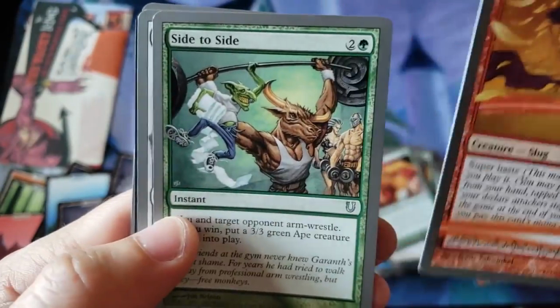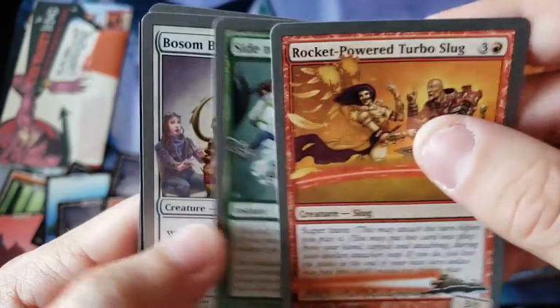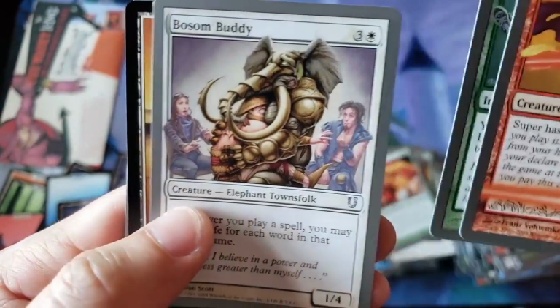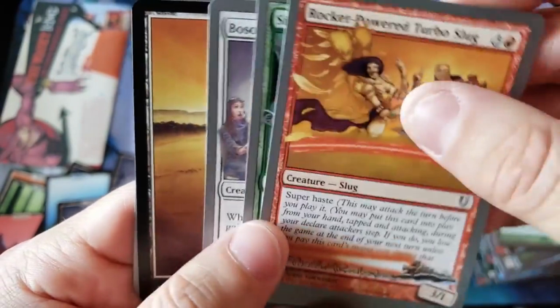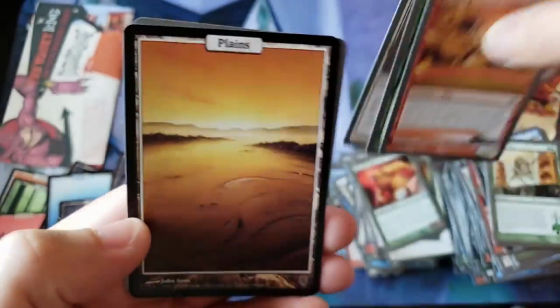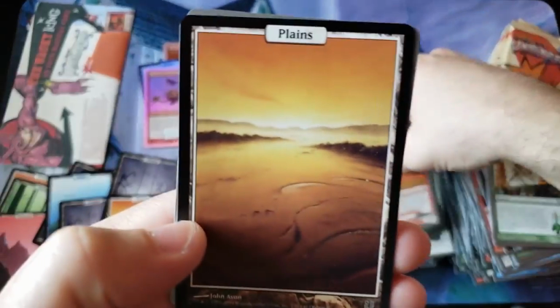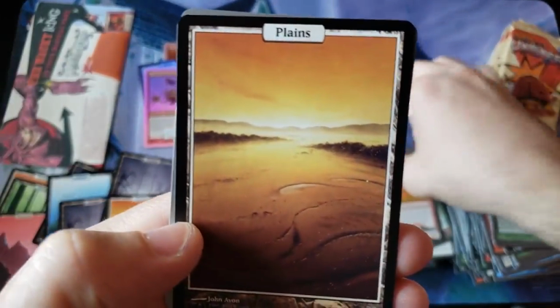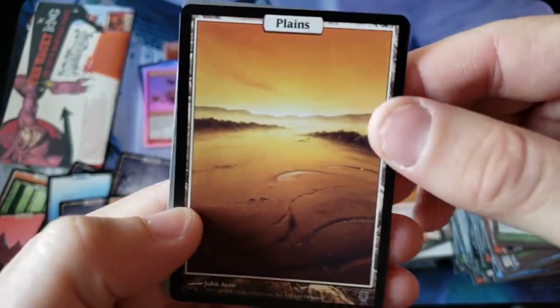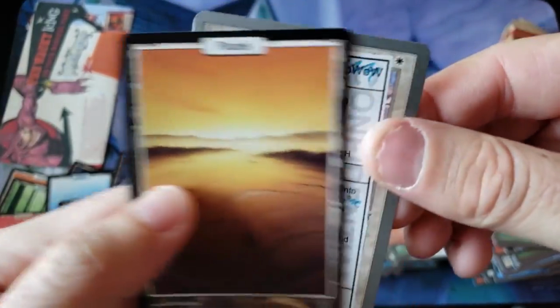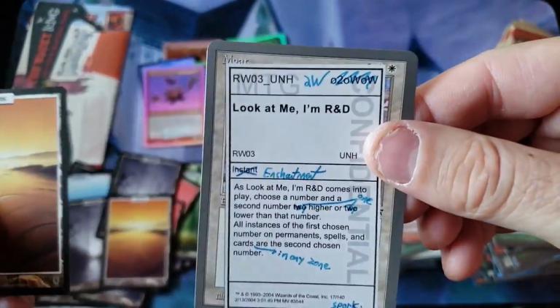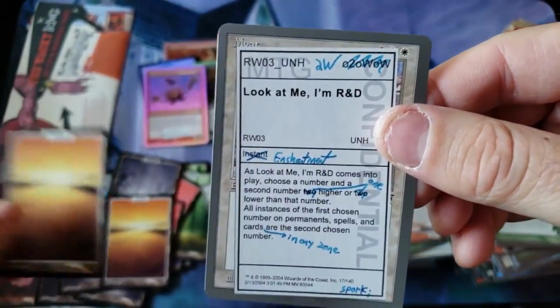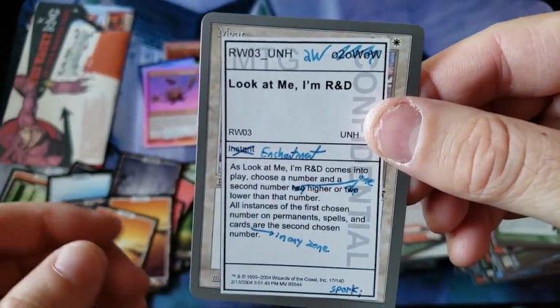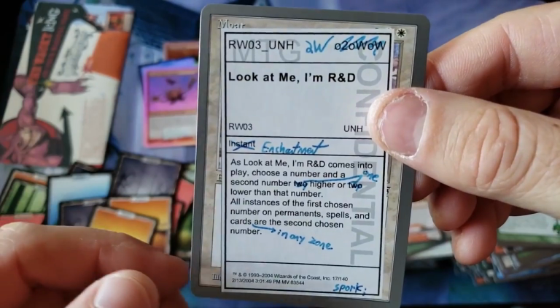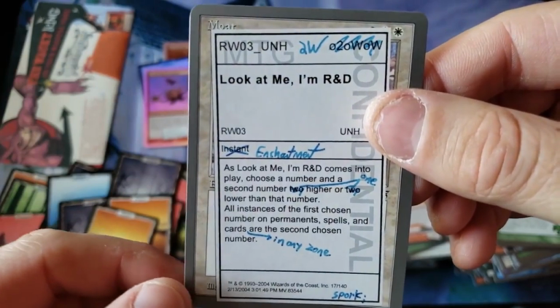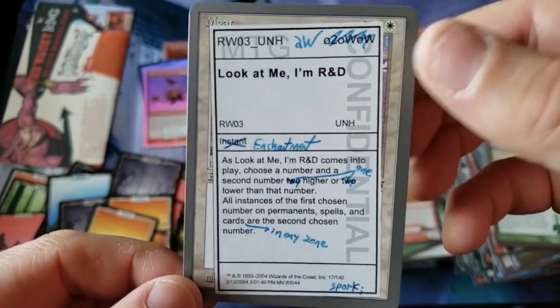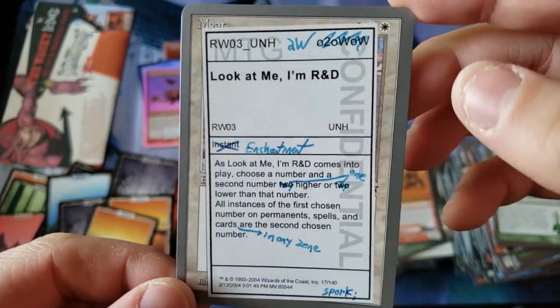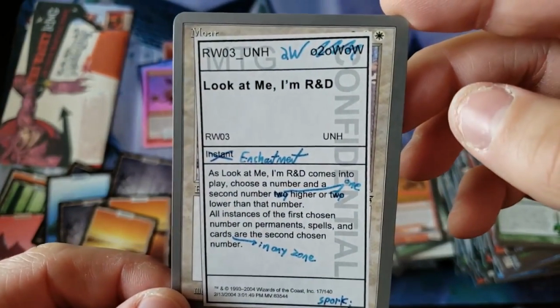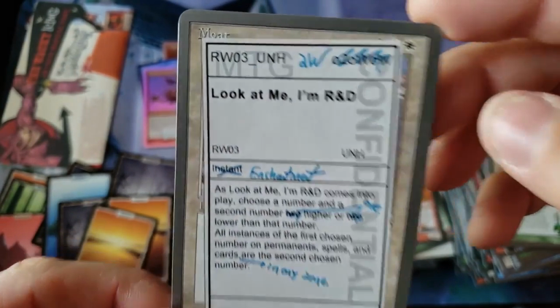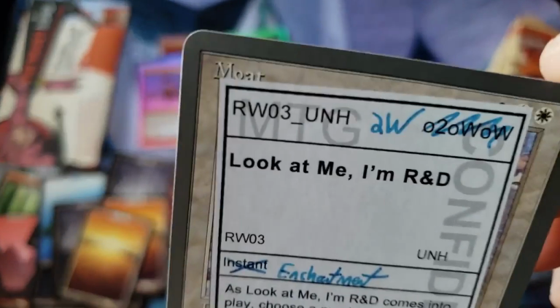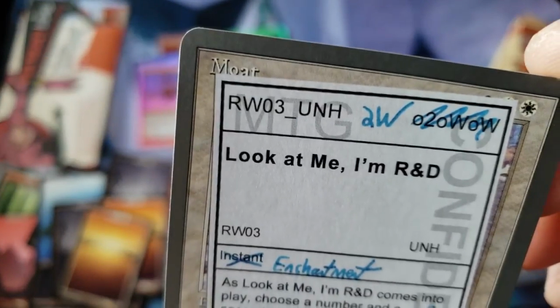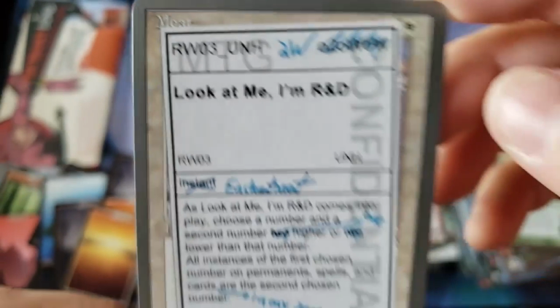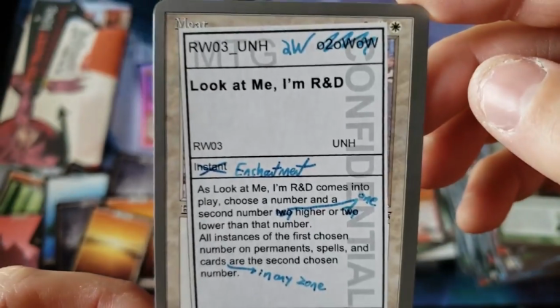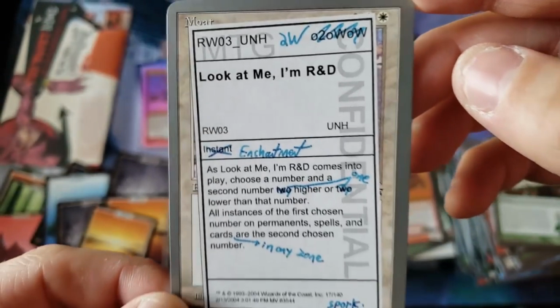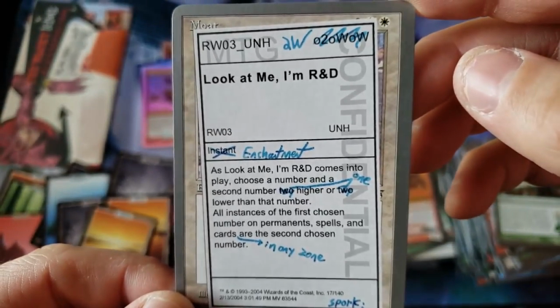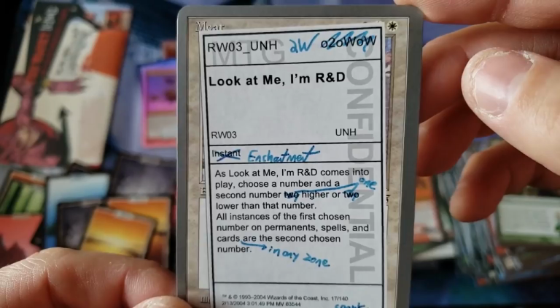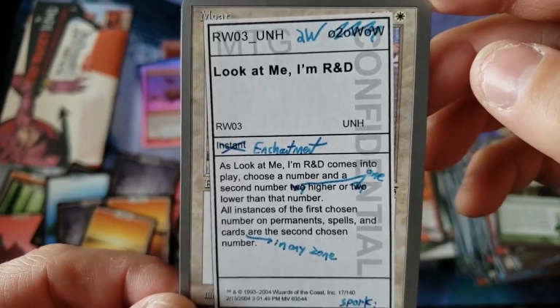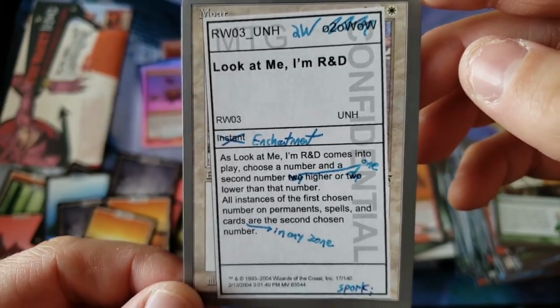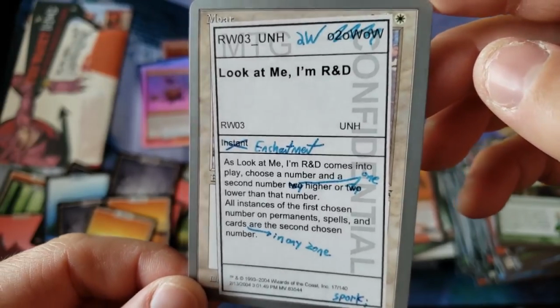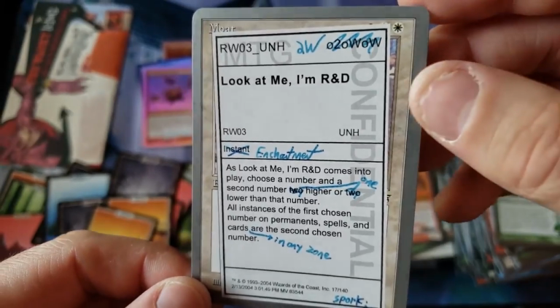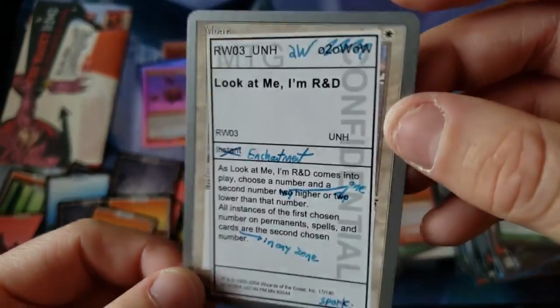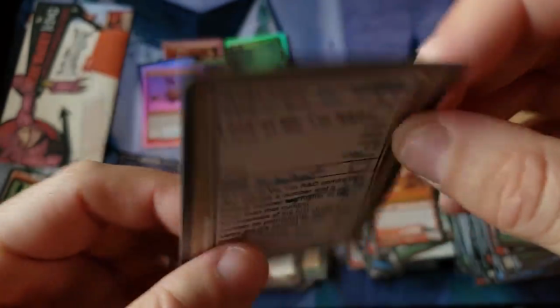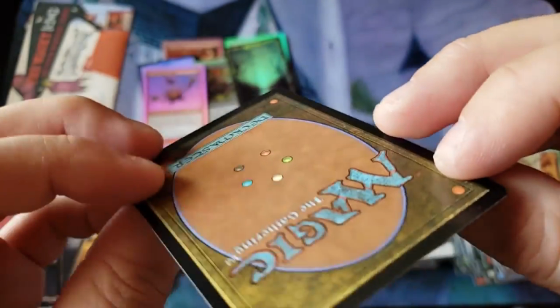Rocket Powered Side to Side. Bosom Buddy with the nice Planes. And oh my god — it's Moat, or also known as Look at Me. I'm Already — oh my god. It doesn't even look like a real card.